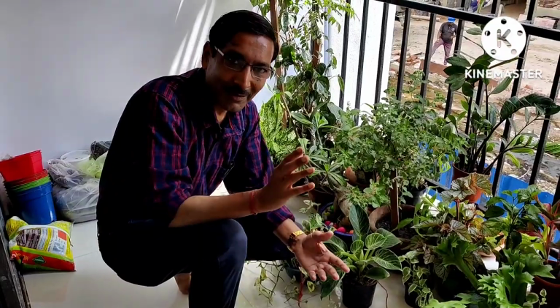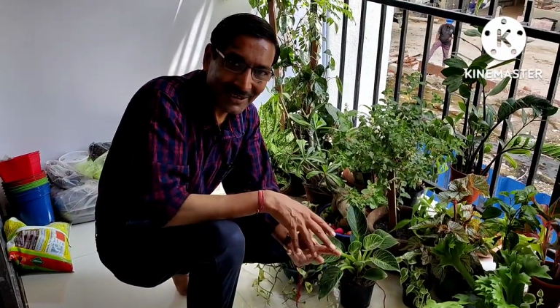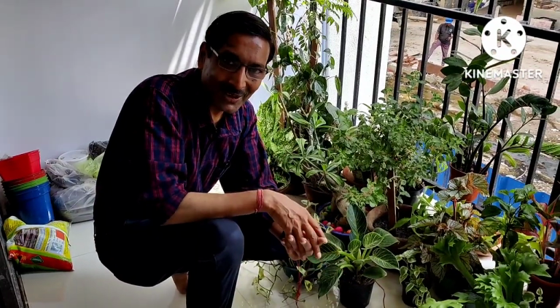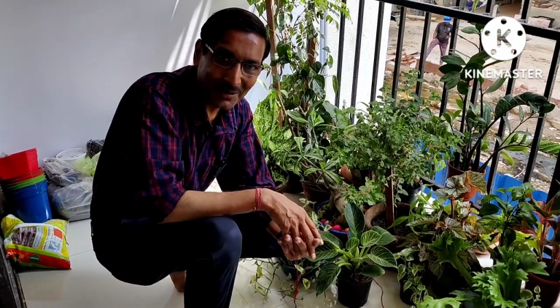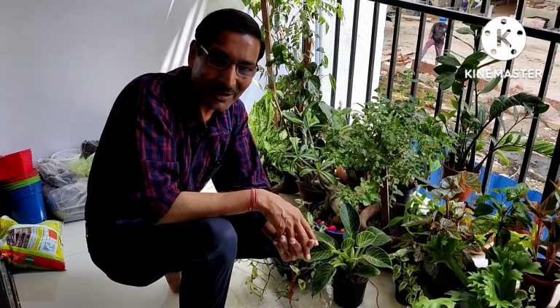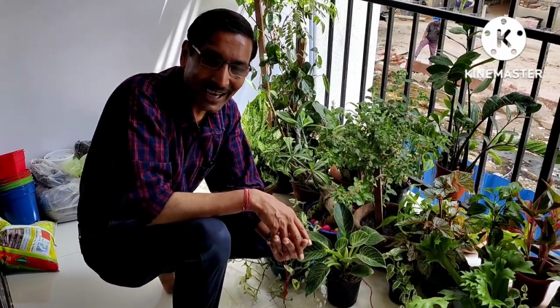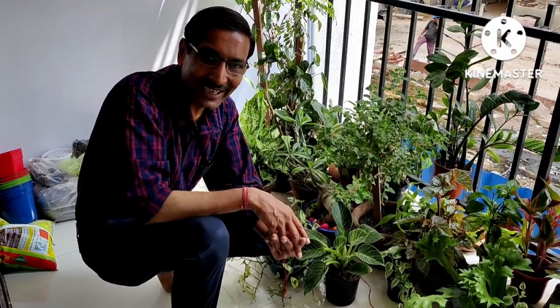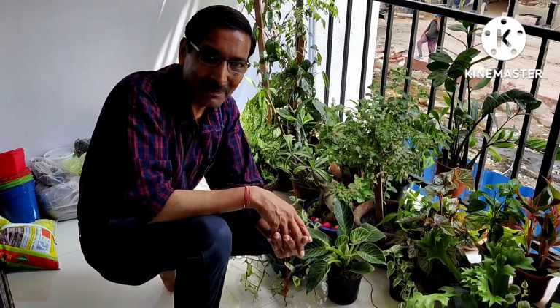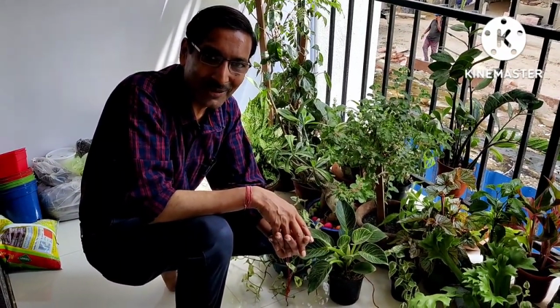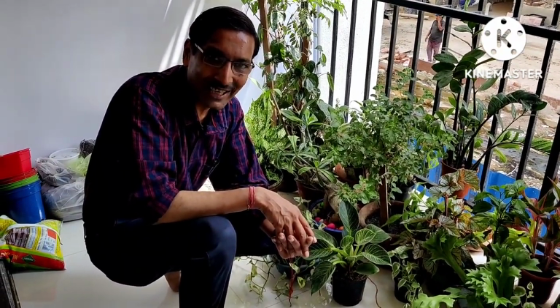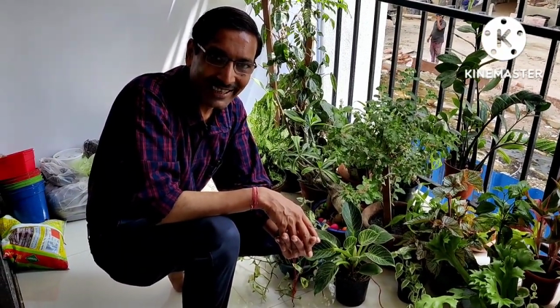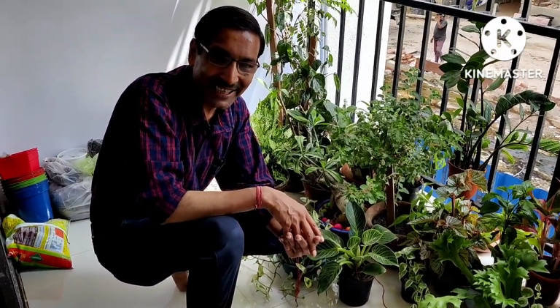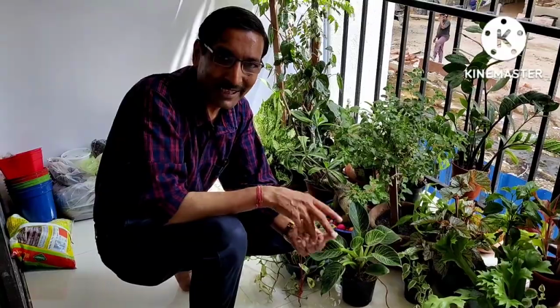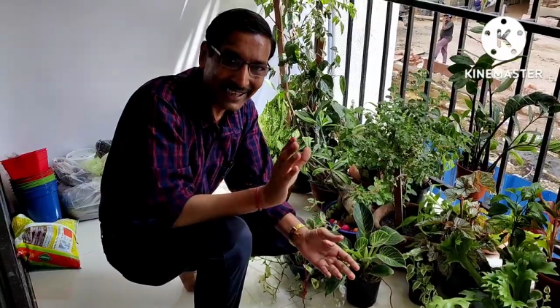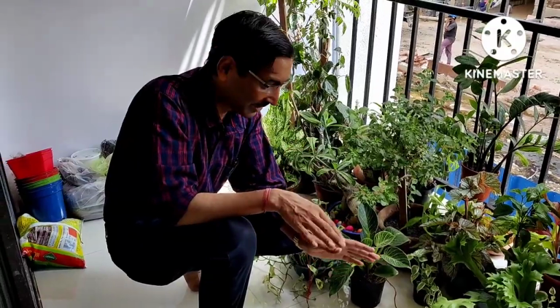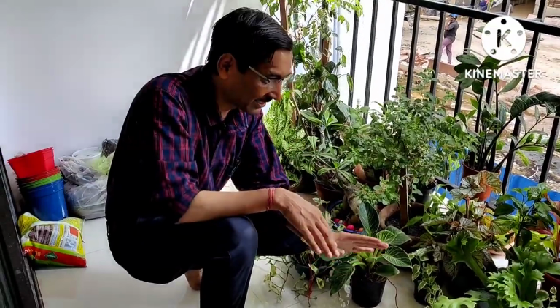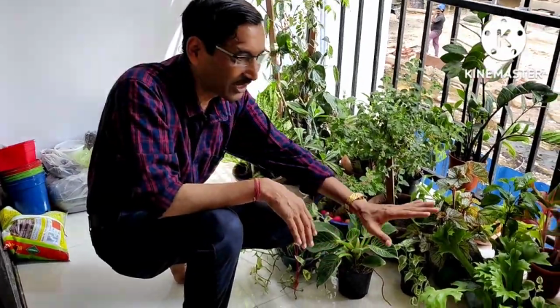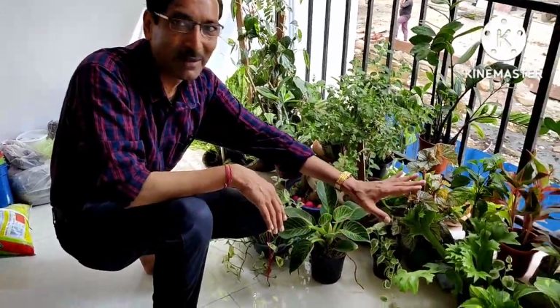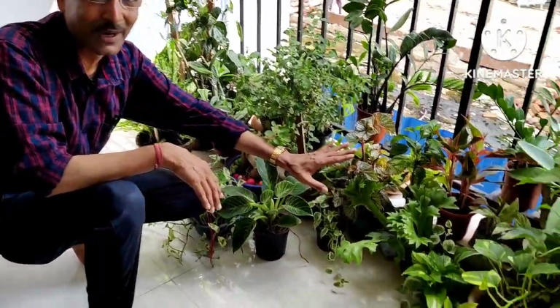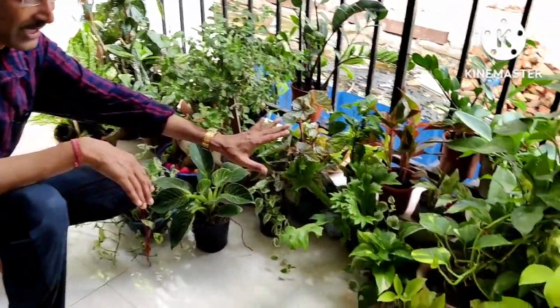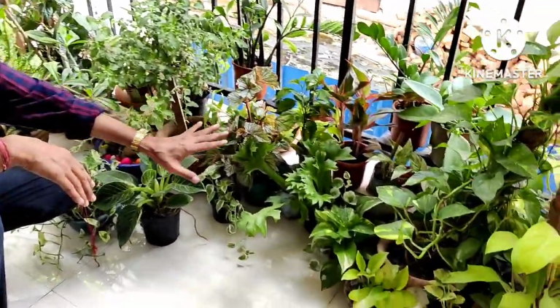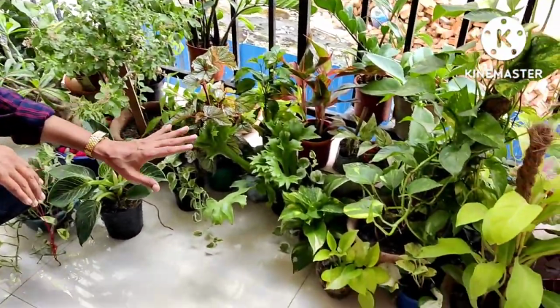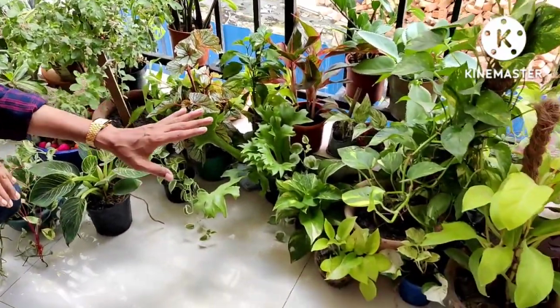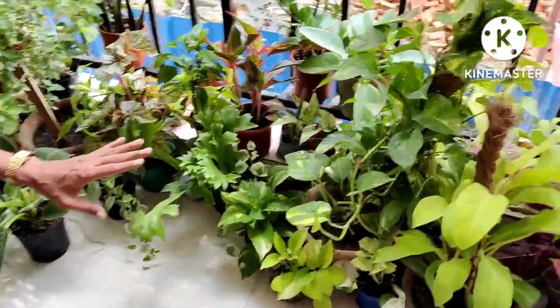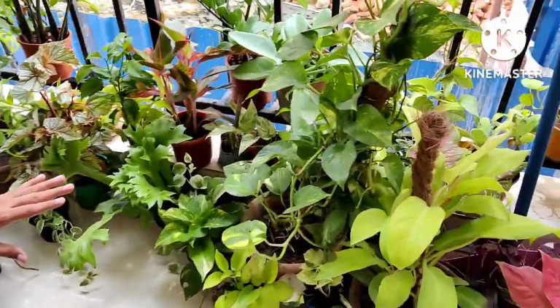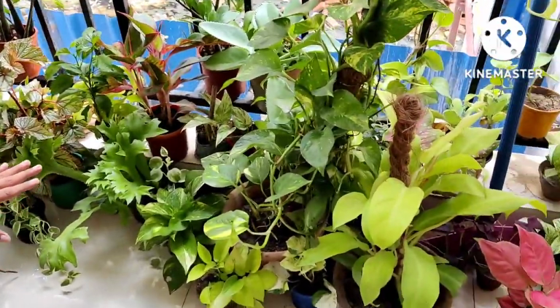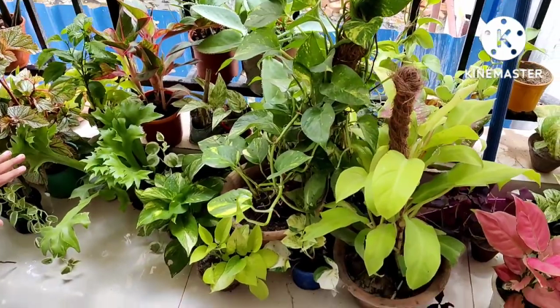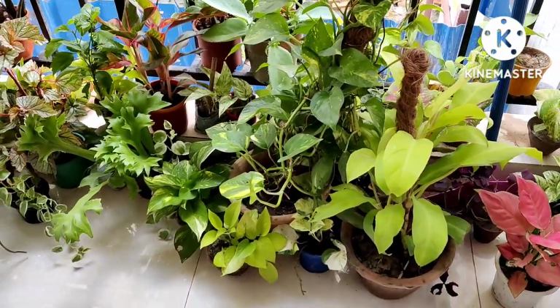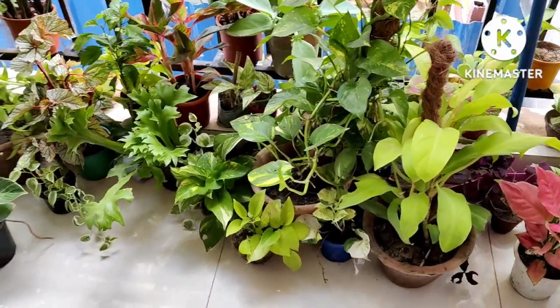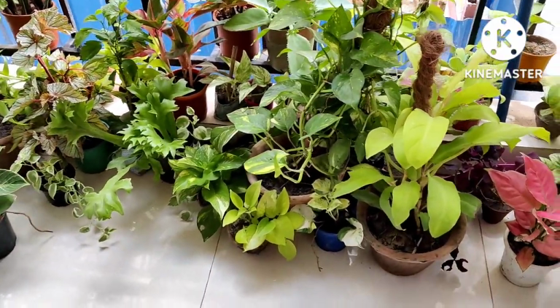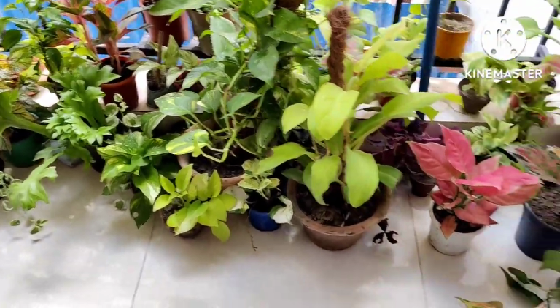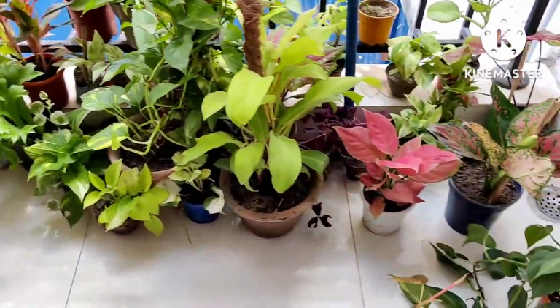Good morning friends, I am Suraya Grual and you are watching your favorite YouTube channel — Gardening is My Passion. Today I am showing you my balcony garden — this is the balcony garden overview and you can see the plants growing there.